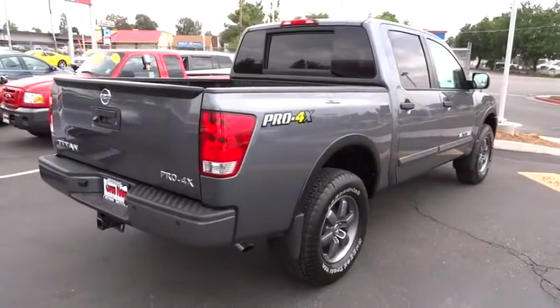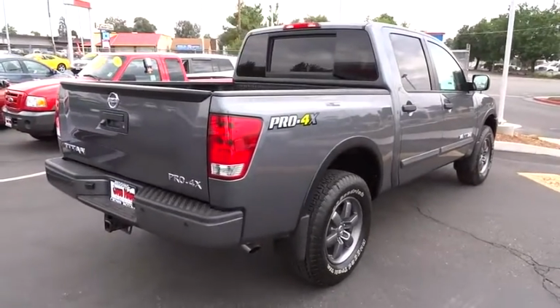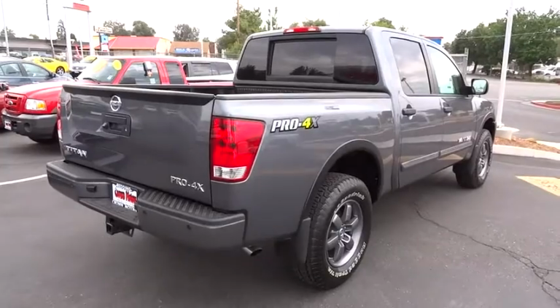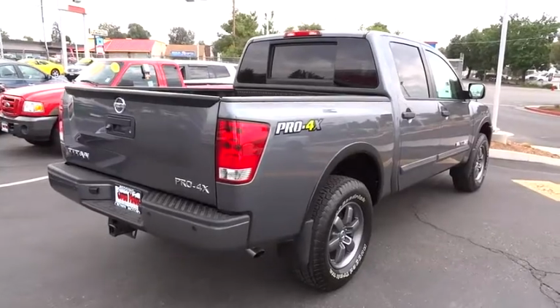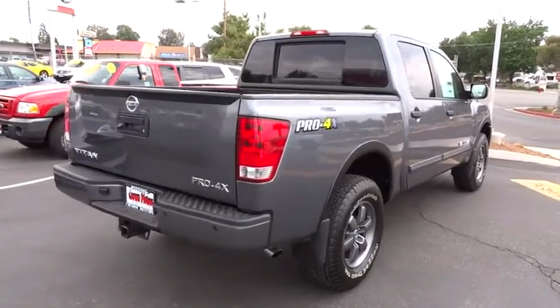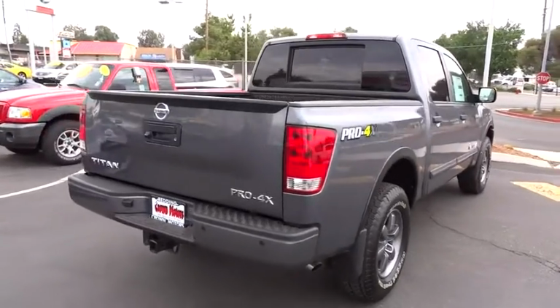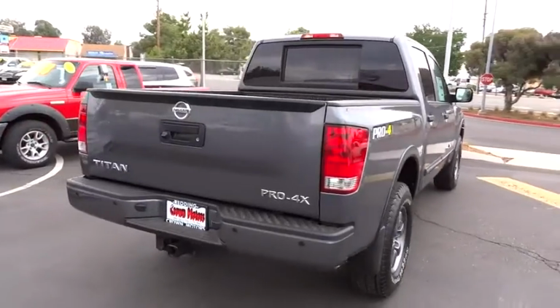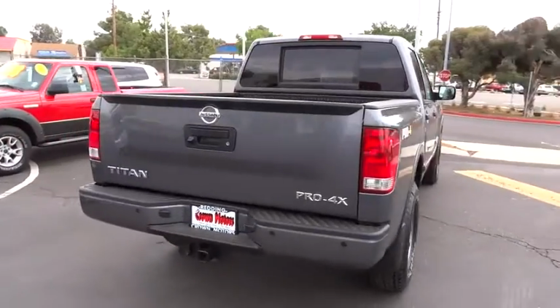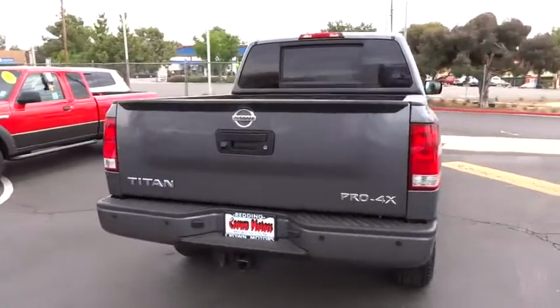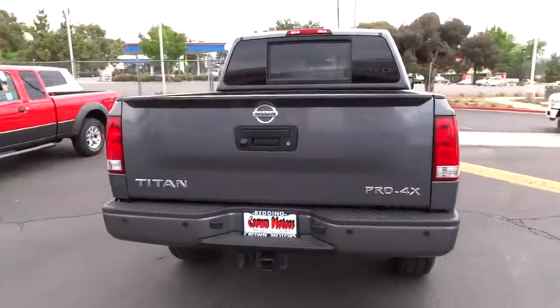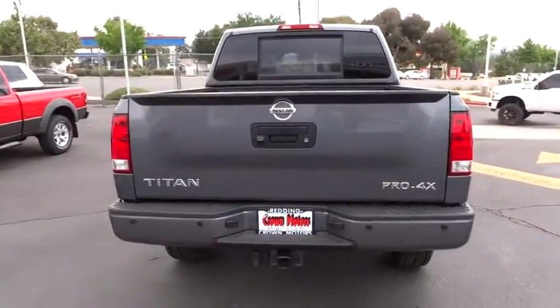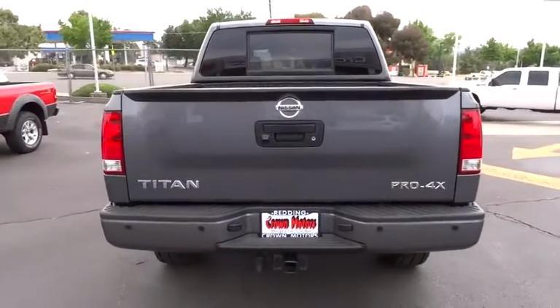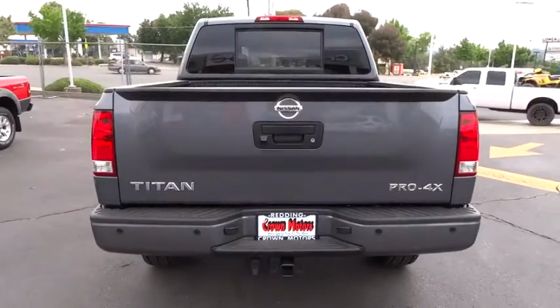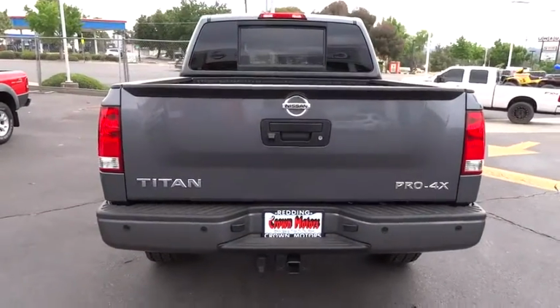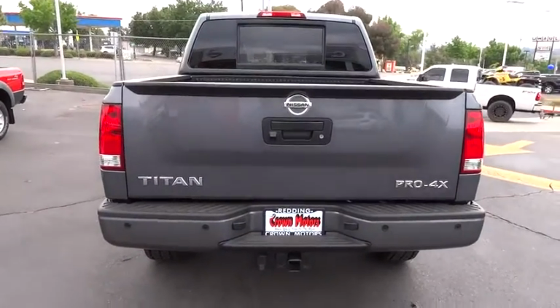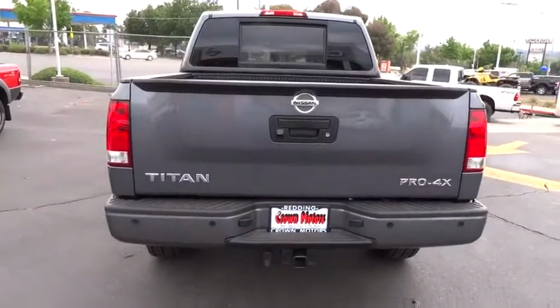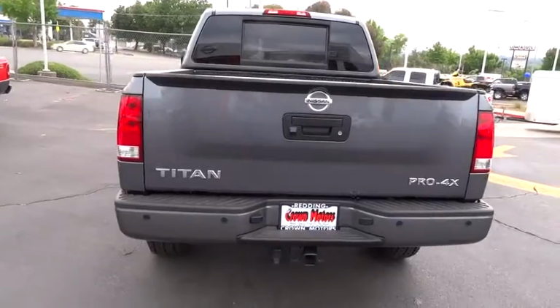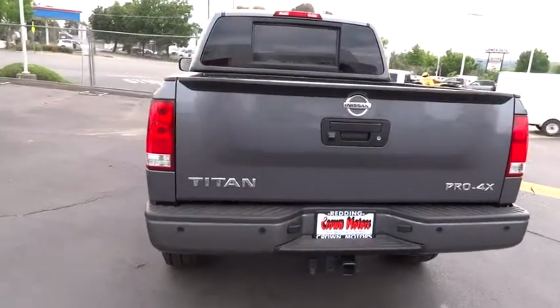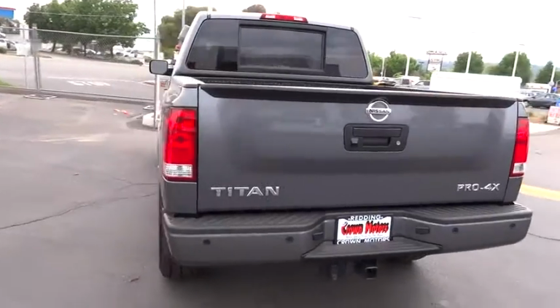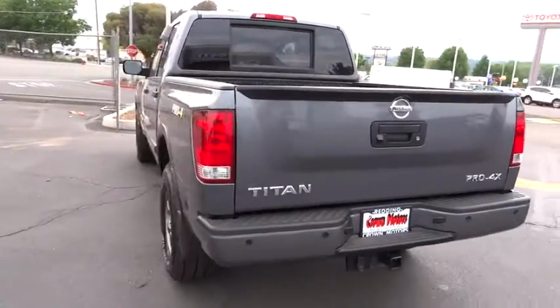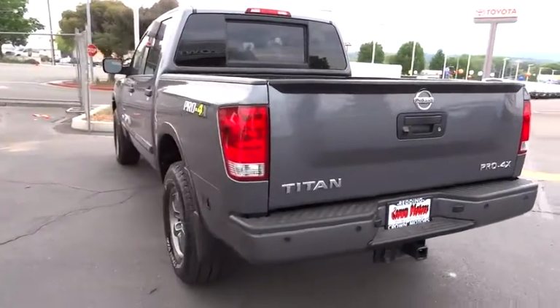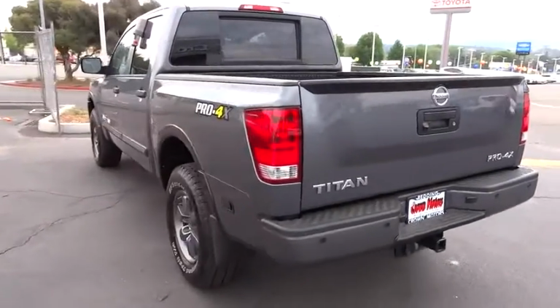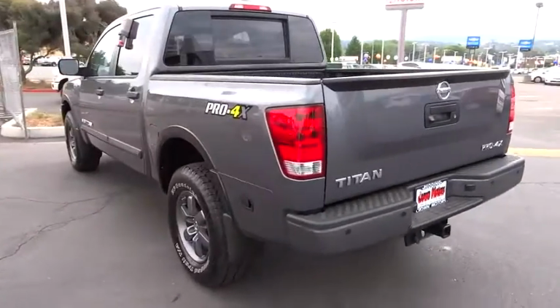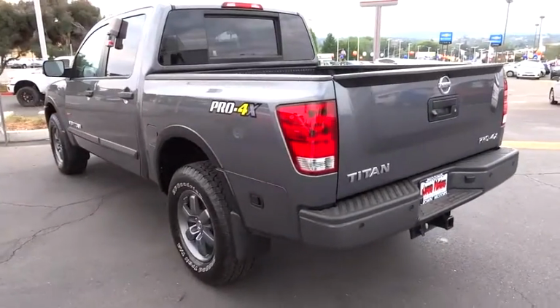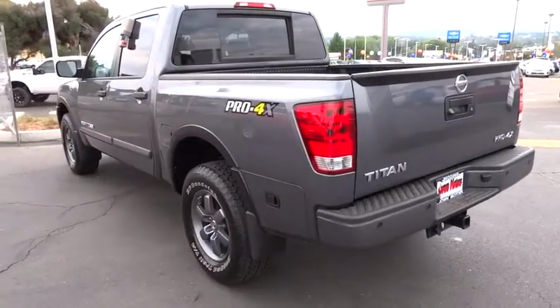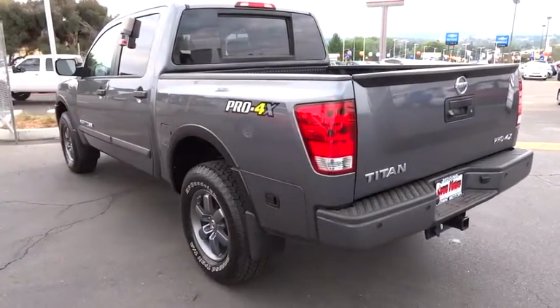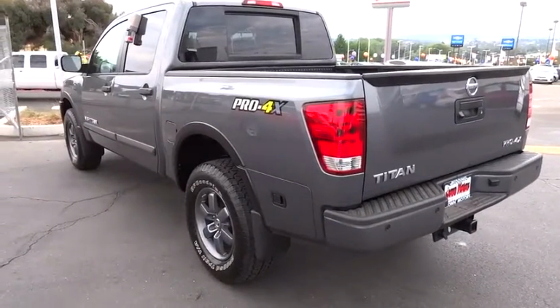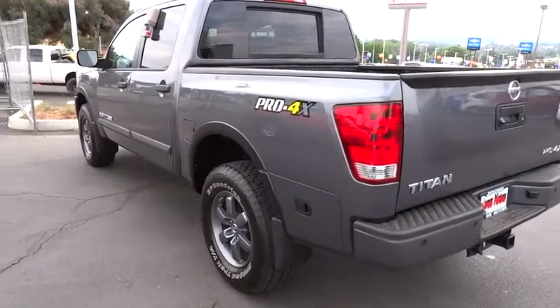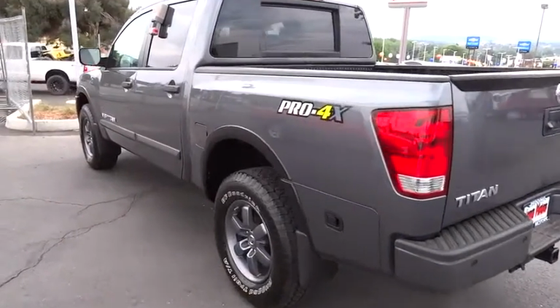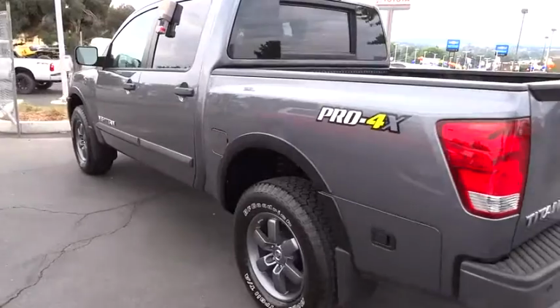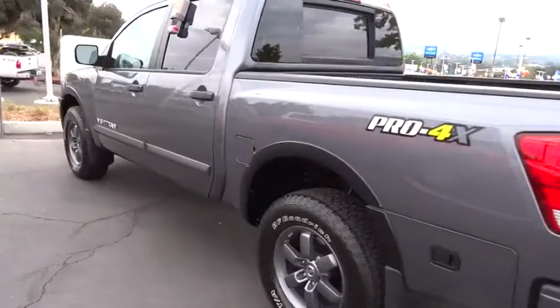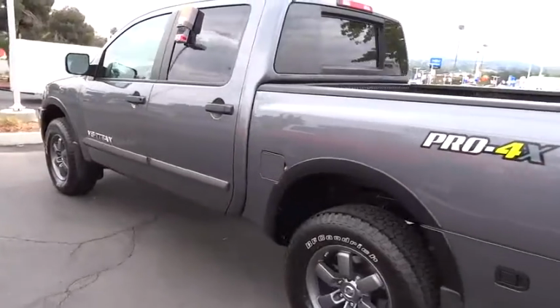When it comes to power and comfort, the Titan can't be beat and is priced below $45,000. This beauty is sure to make you the talk of the neighborhood, so call or drop in for a test drive today.